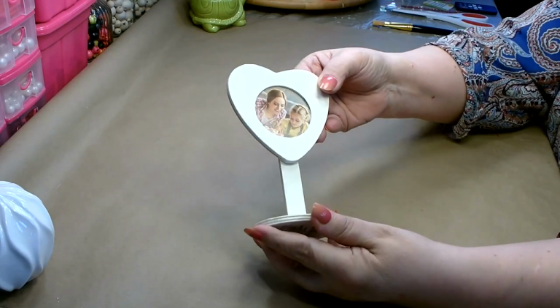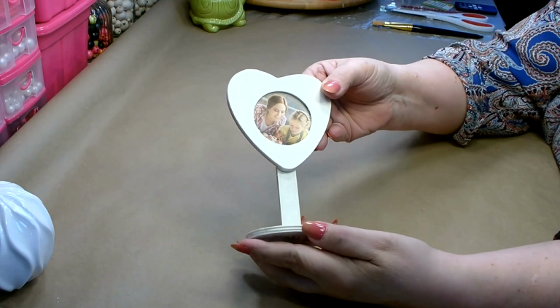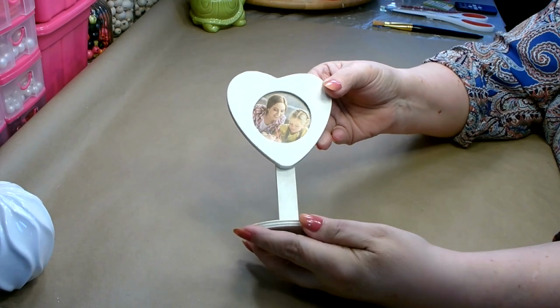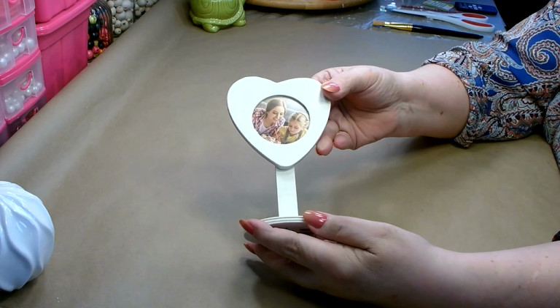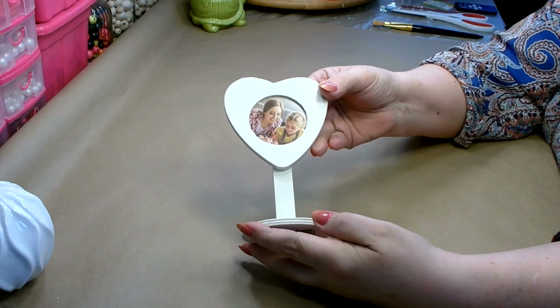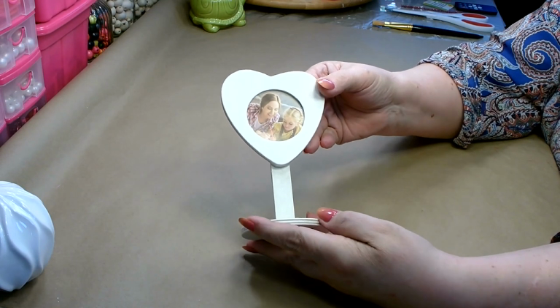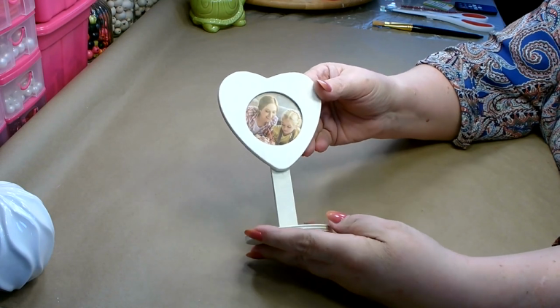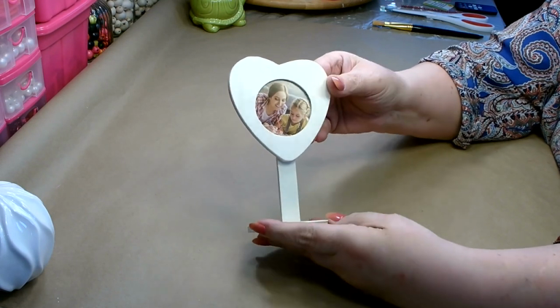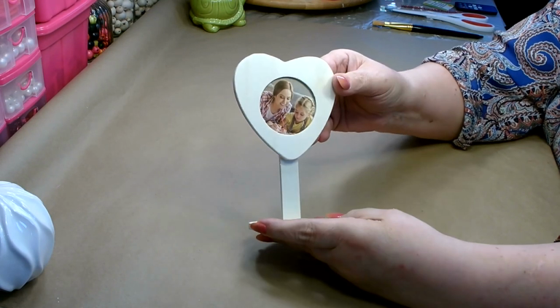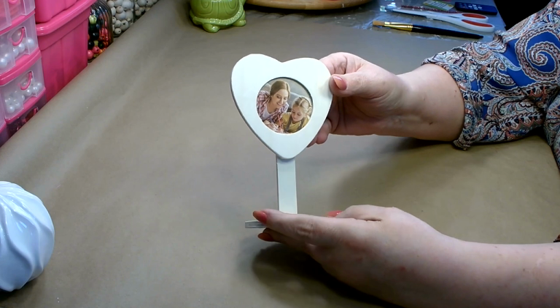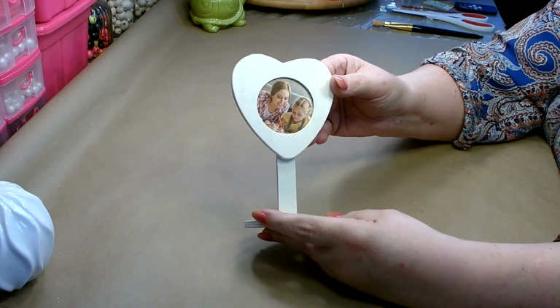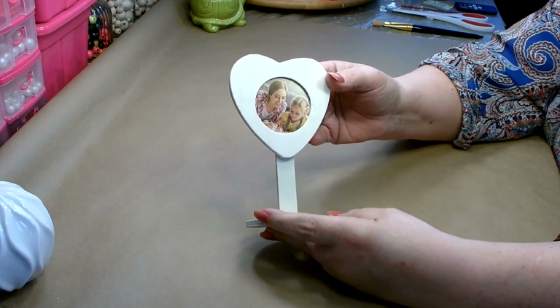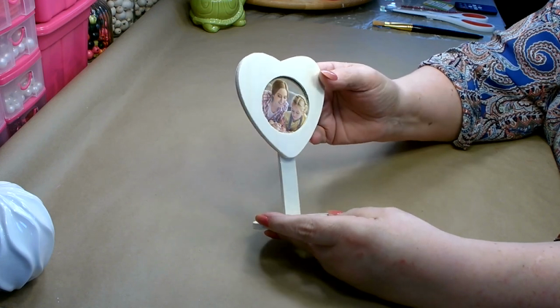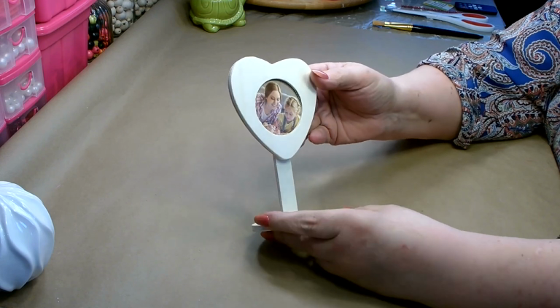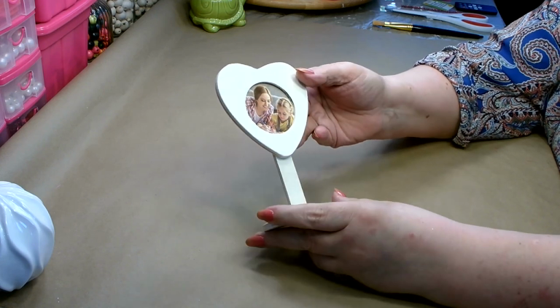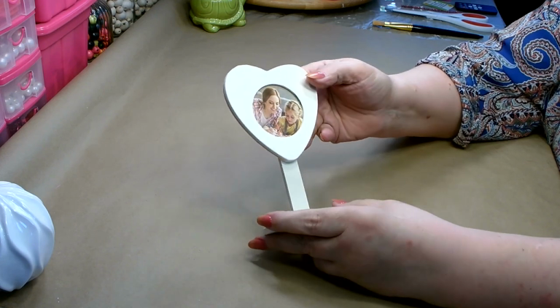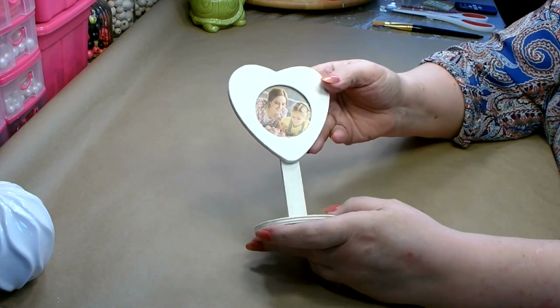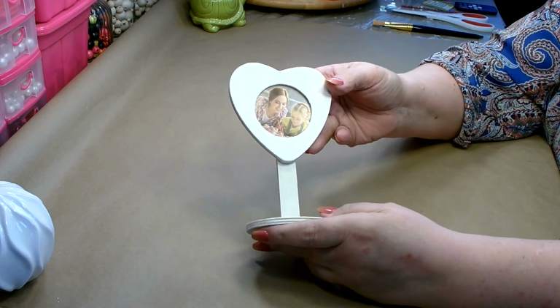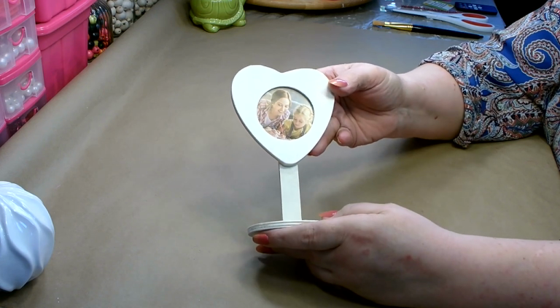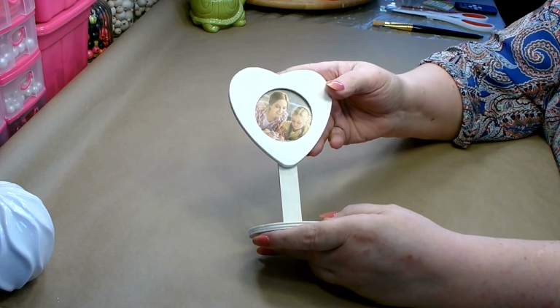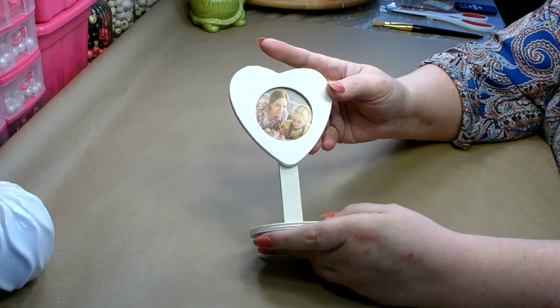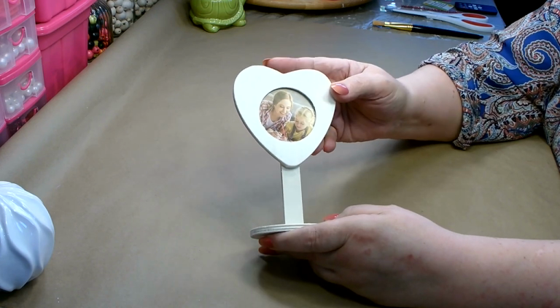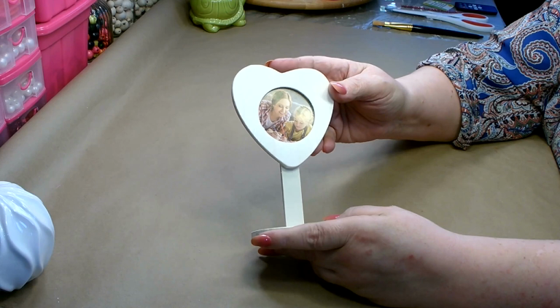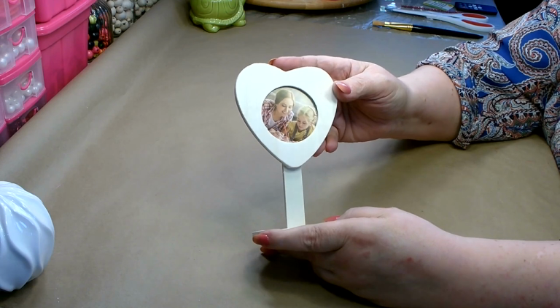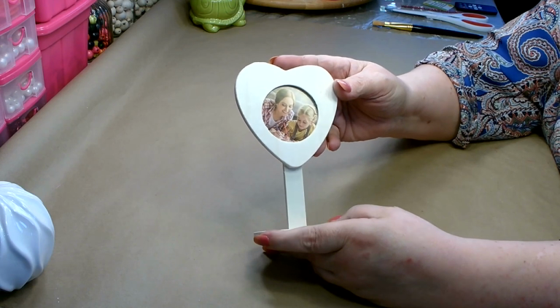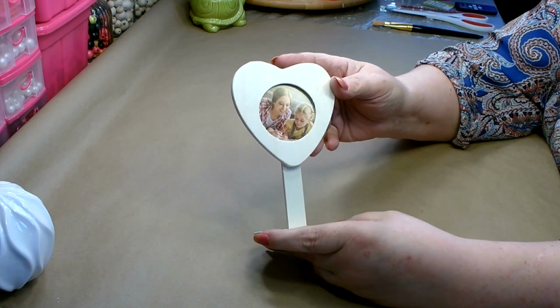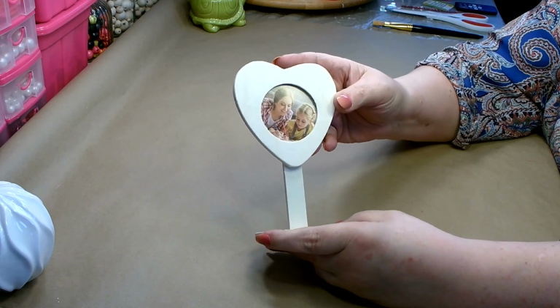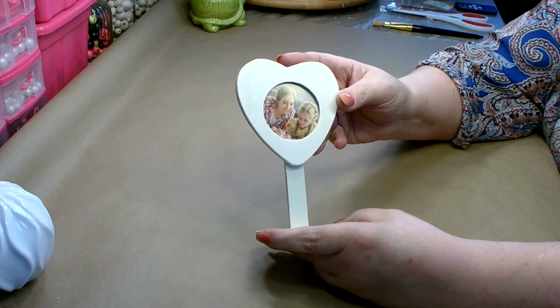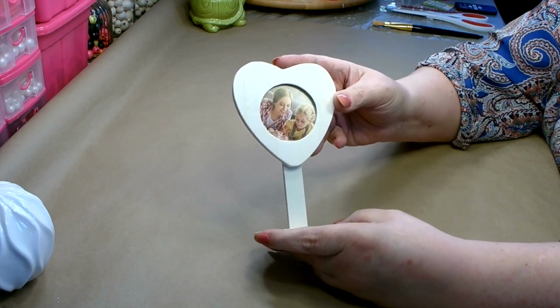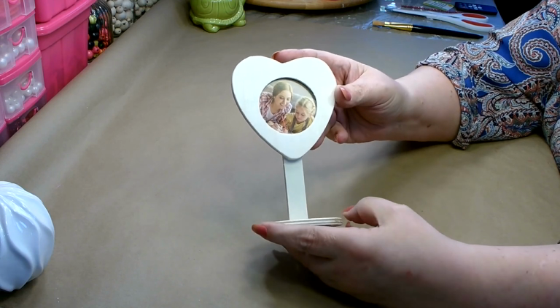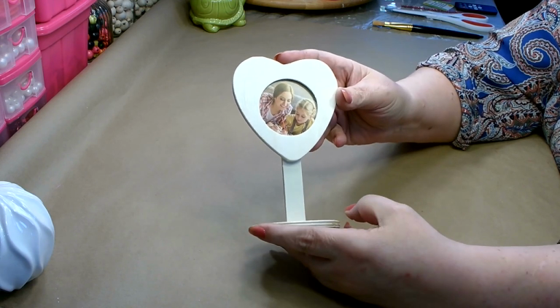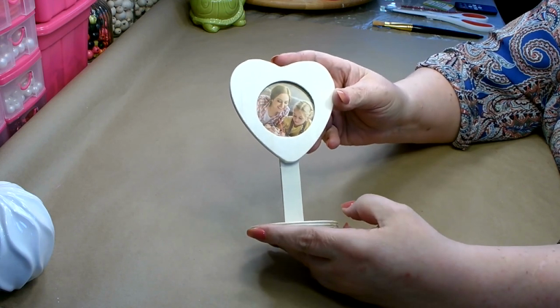Over in the Crafter Square section, I picked up this really cute little photo frame. Now they had several different shapes to choose from, but because I wanted to make something for Valentine's, I picked the heart.